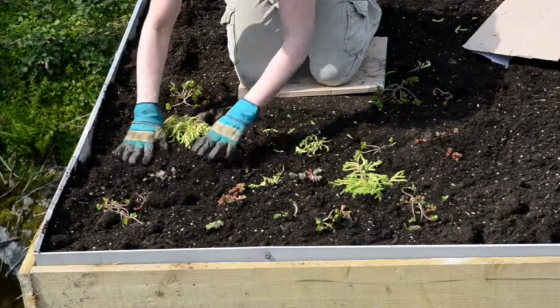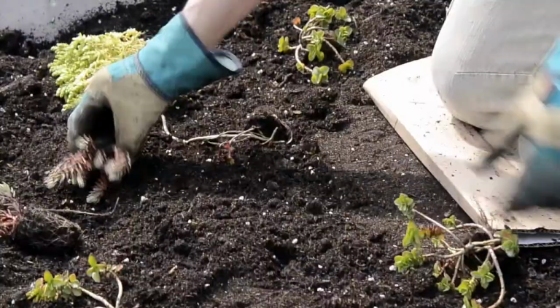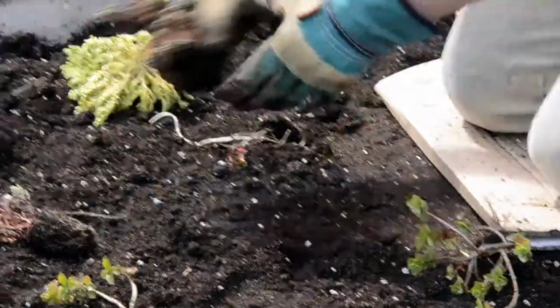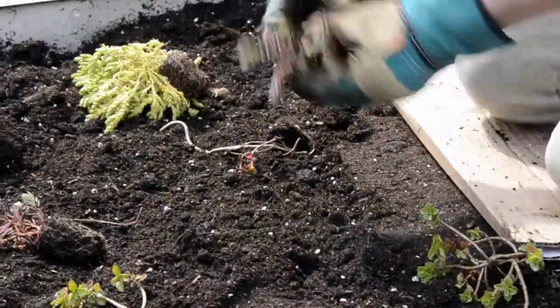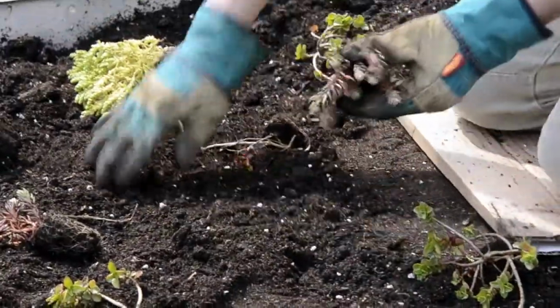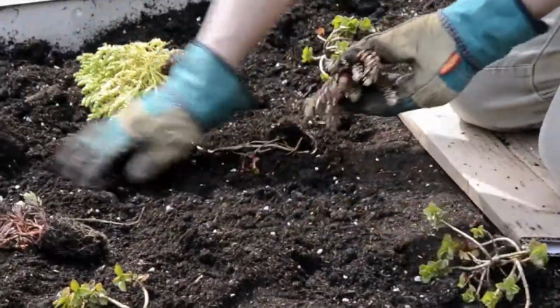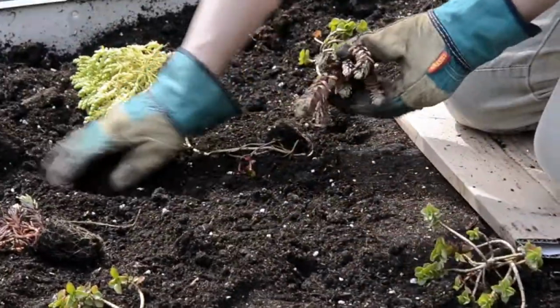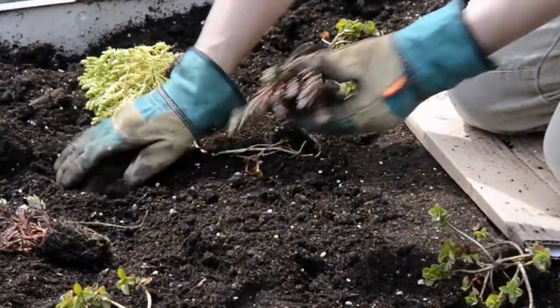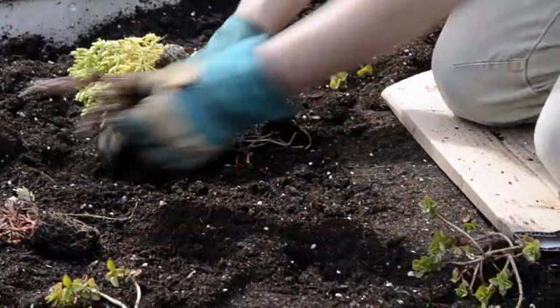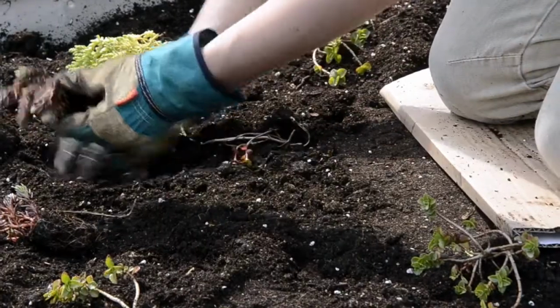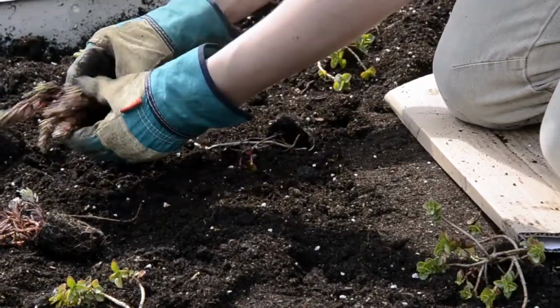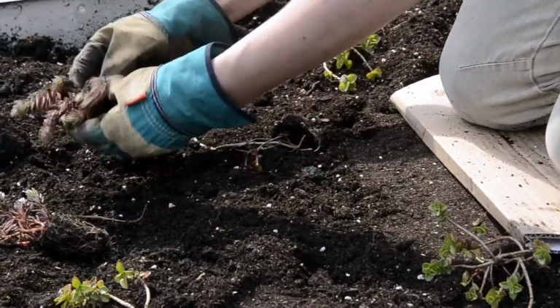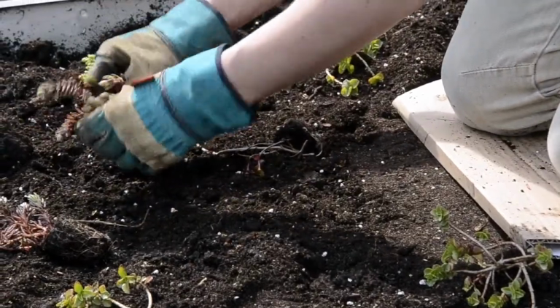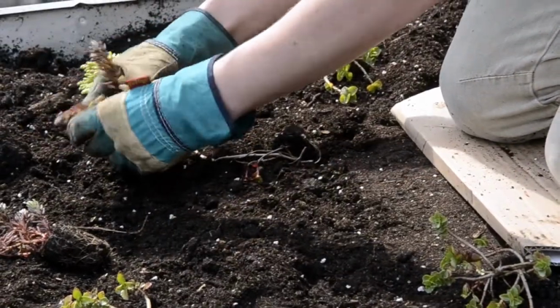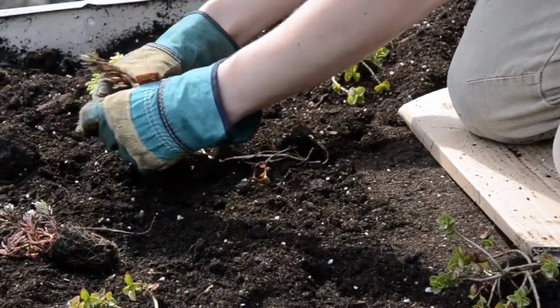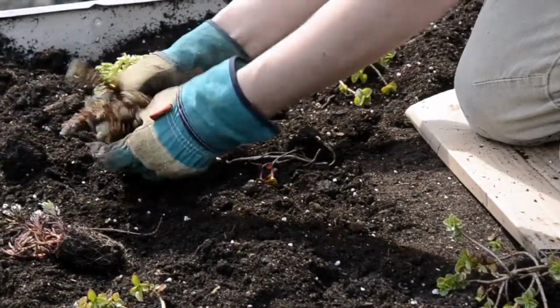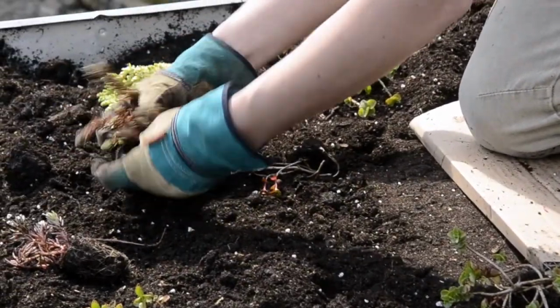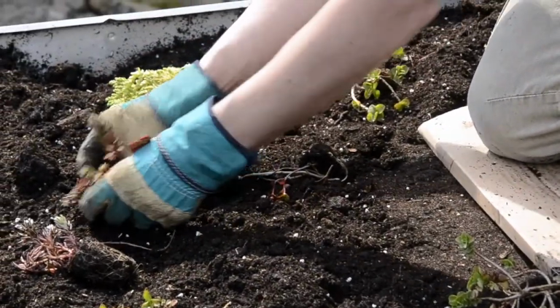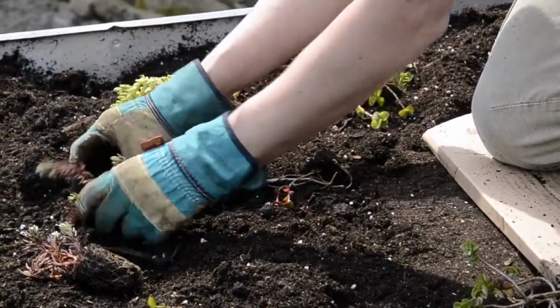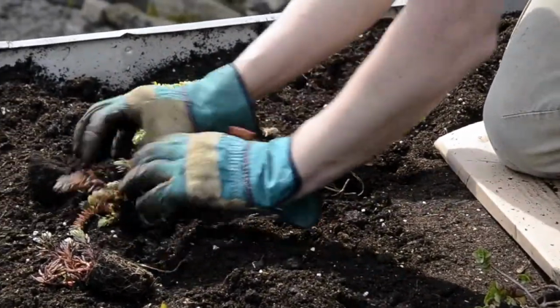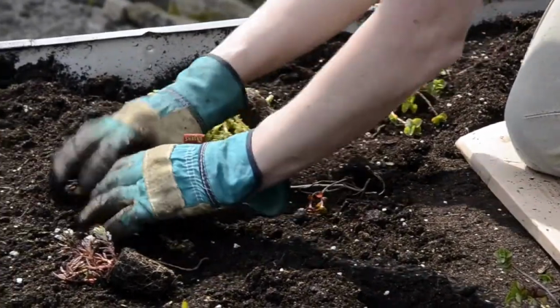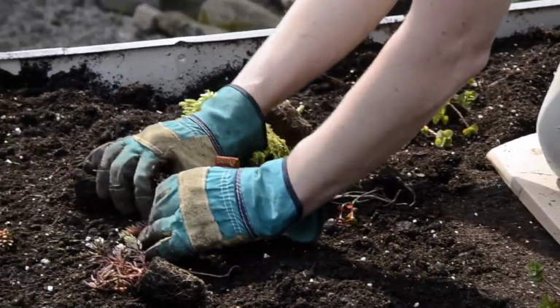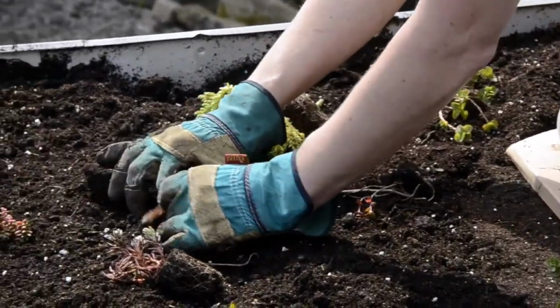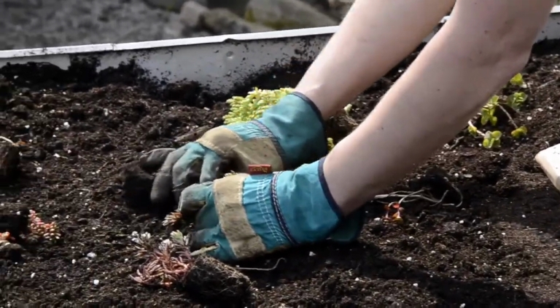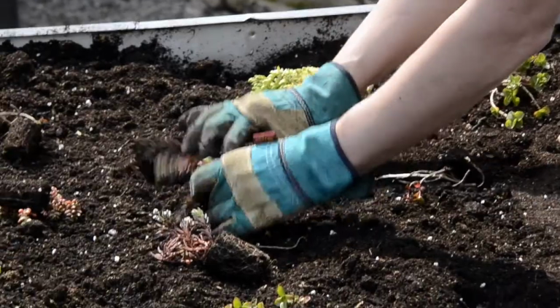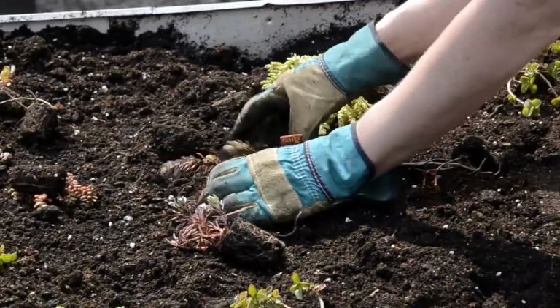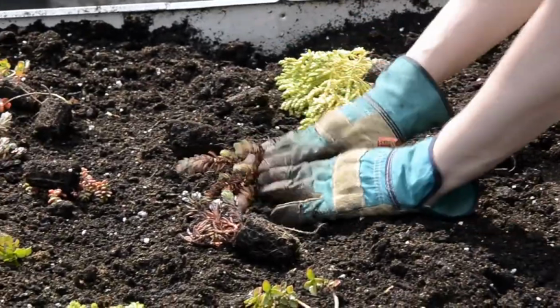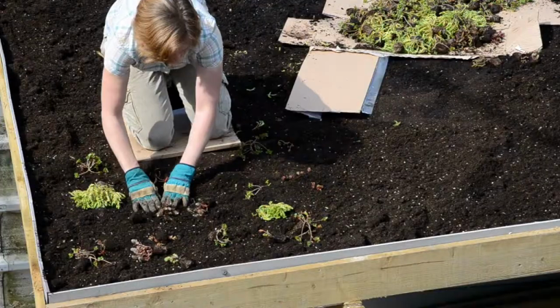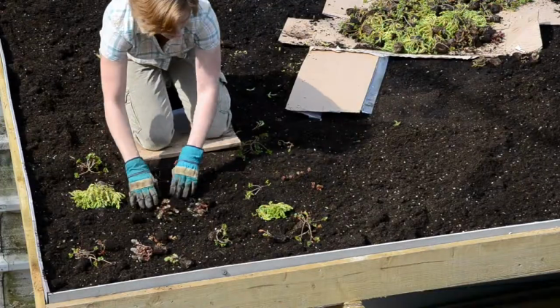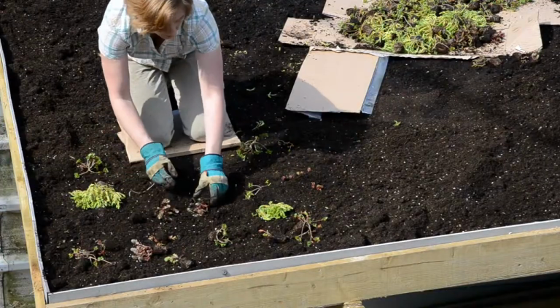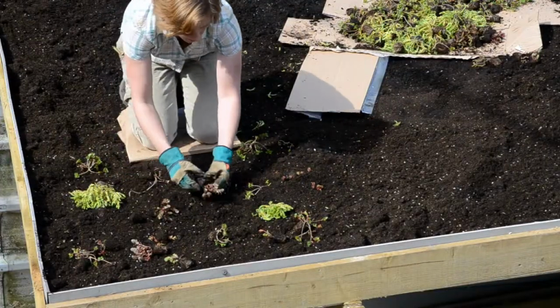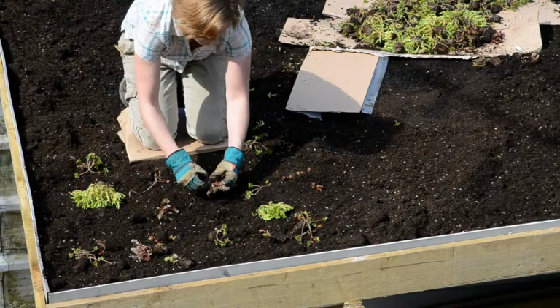The recommended rate of planting plugs on a green roof is 20 per square meter. For this green roof, we're just teasing the roots apart a little bit, spreading the plug out a little bit and covering it over with the compost.